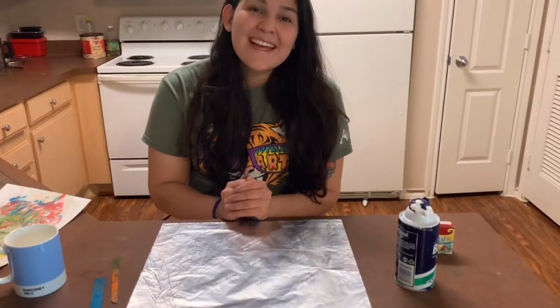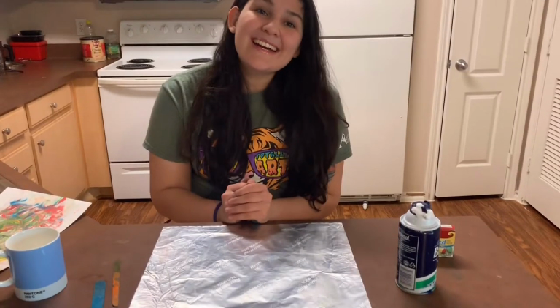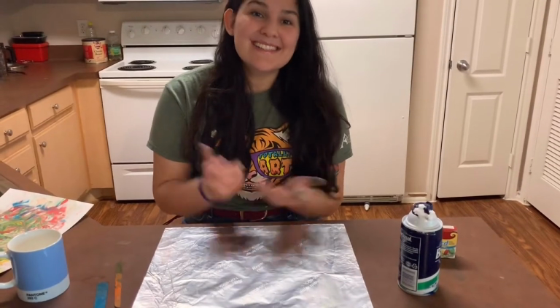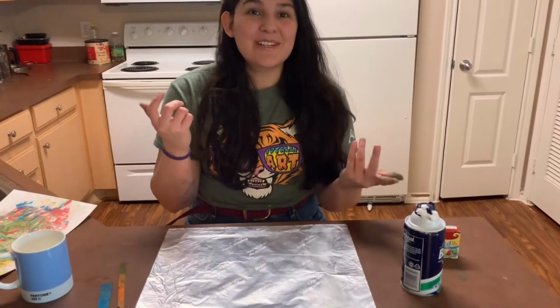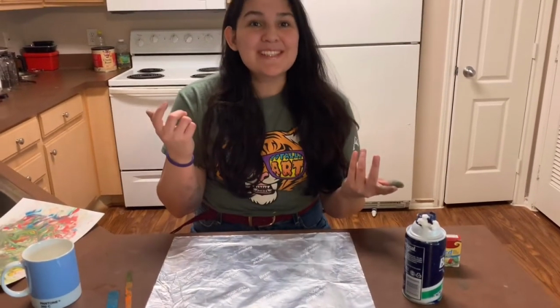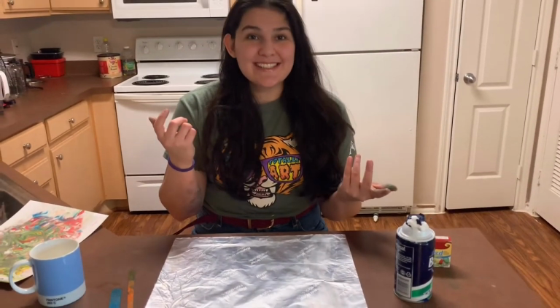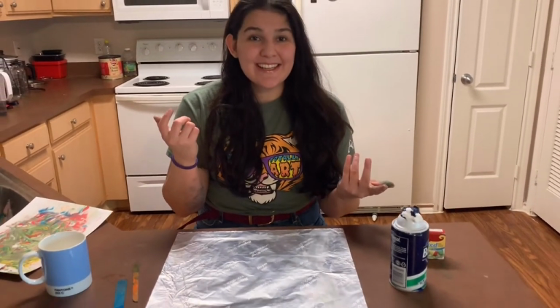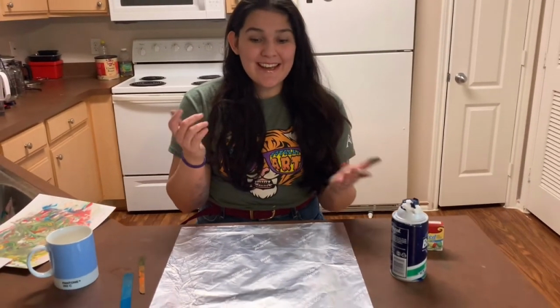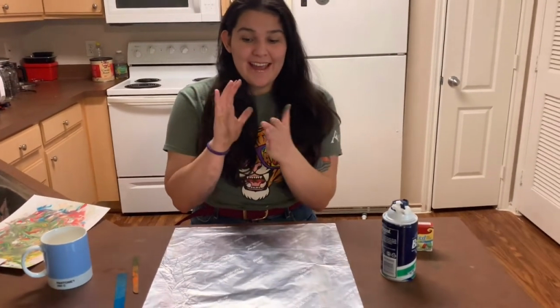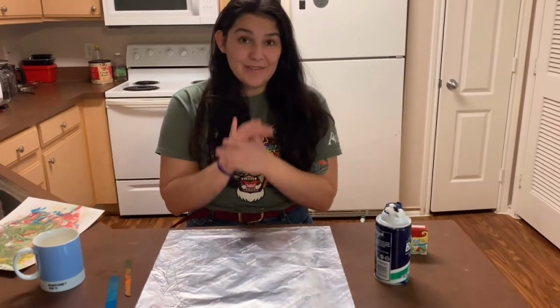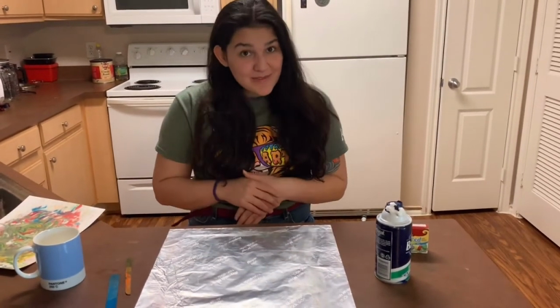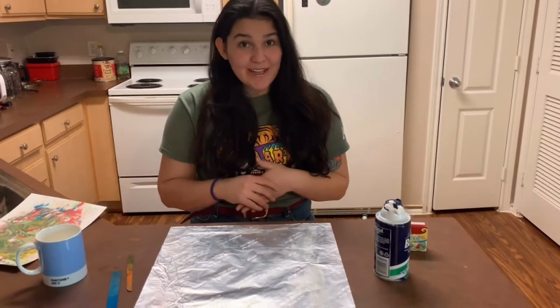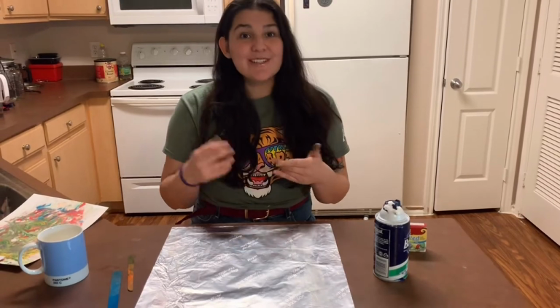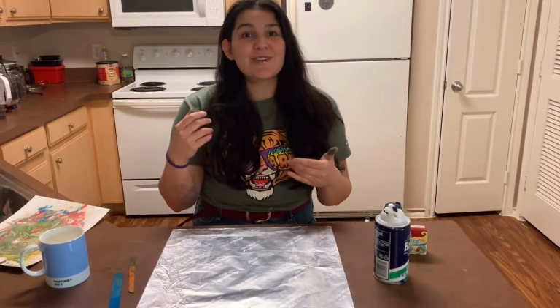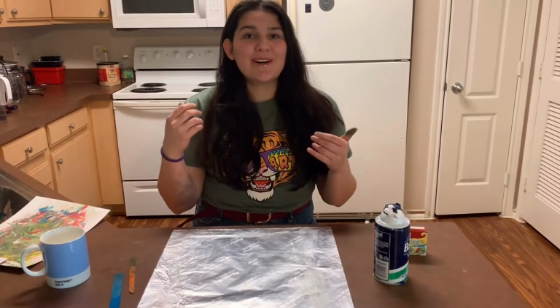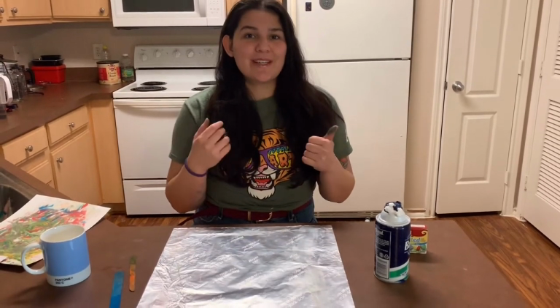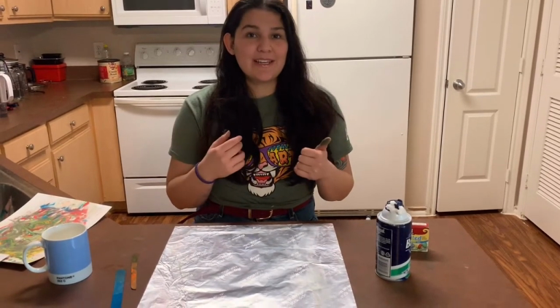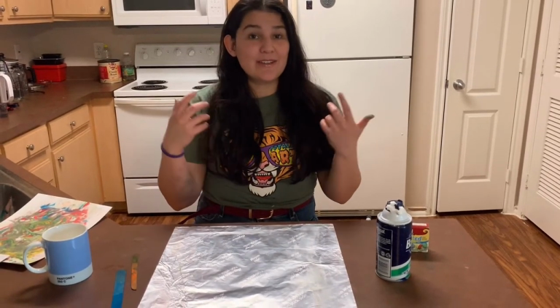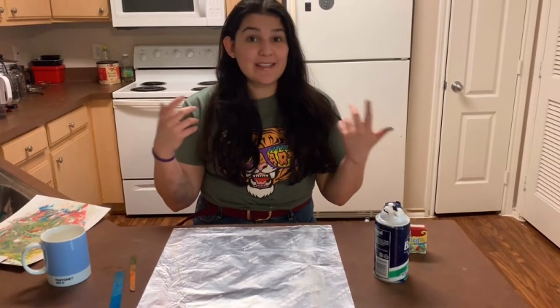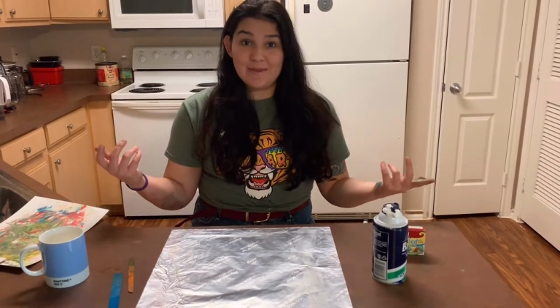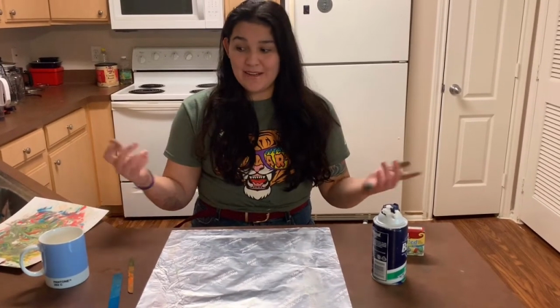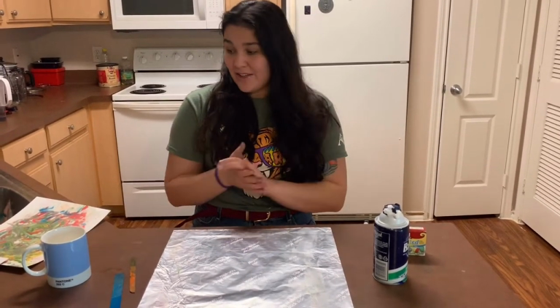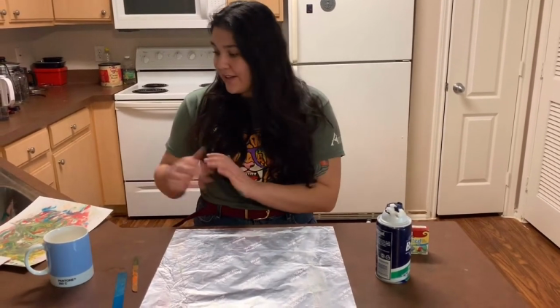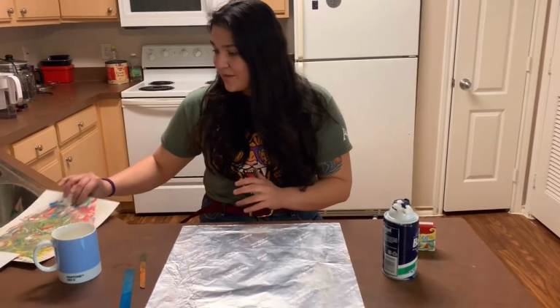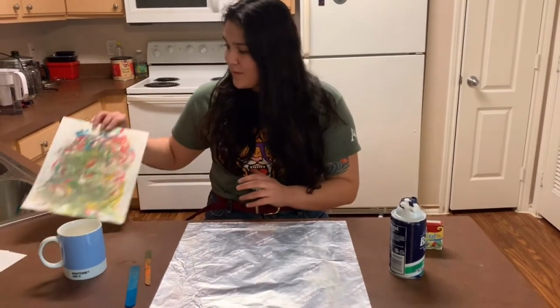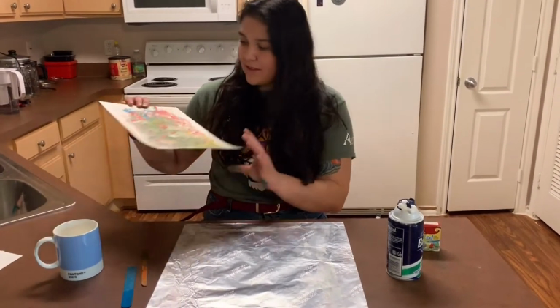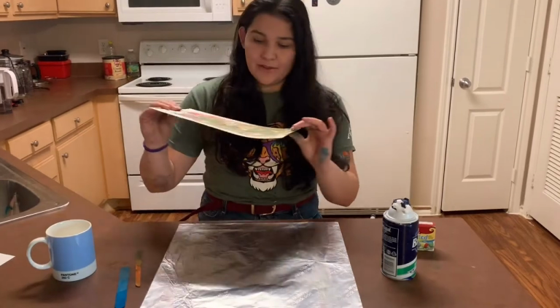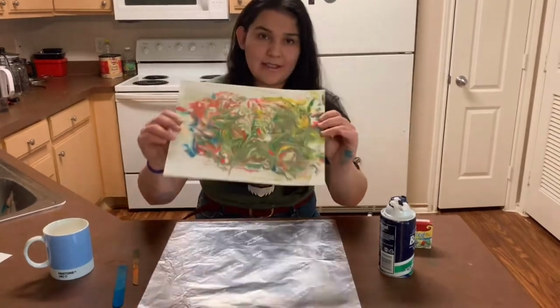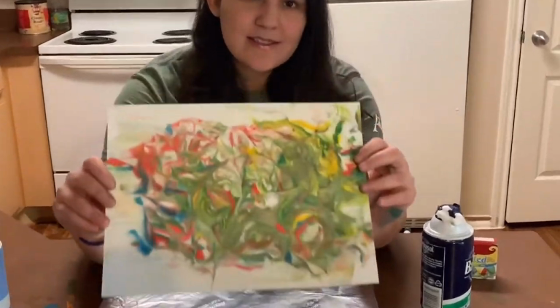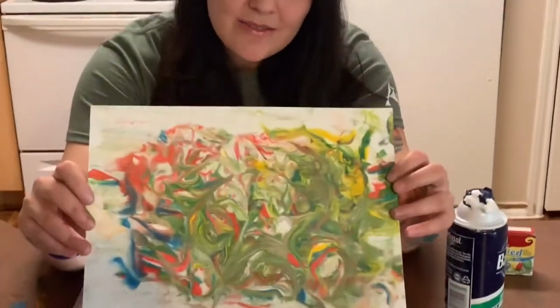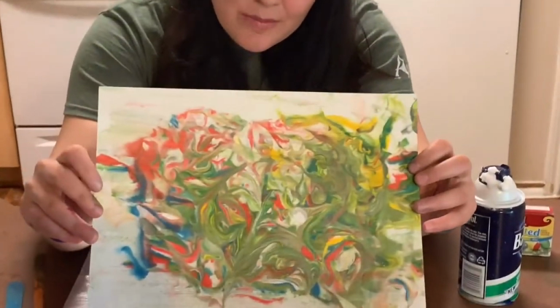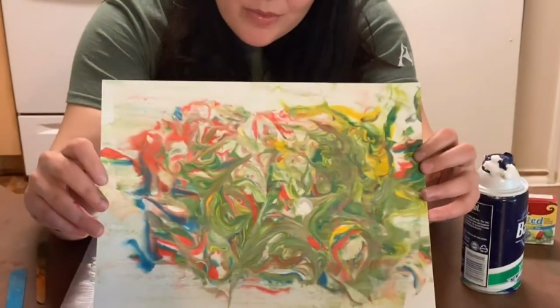Hey guys, this is Tori from TCTA again. For this video I wanted to show you all how to make a painting without using any paint. You're gonna come out with something a little like this with like marbling.